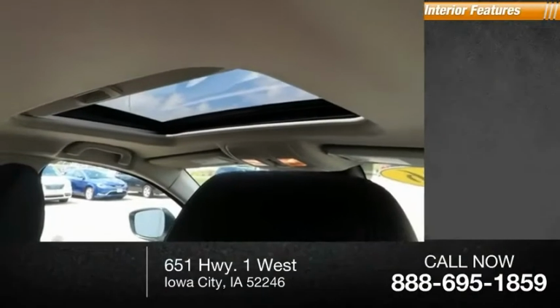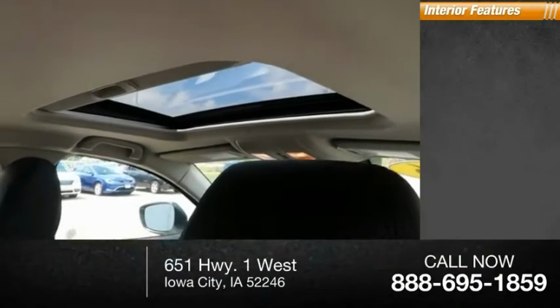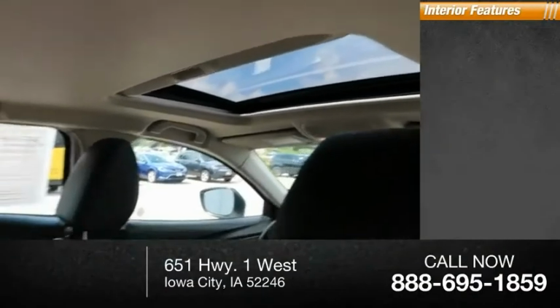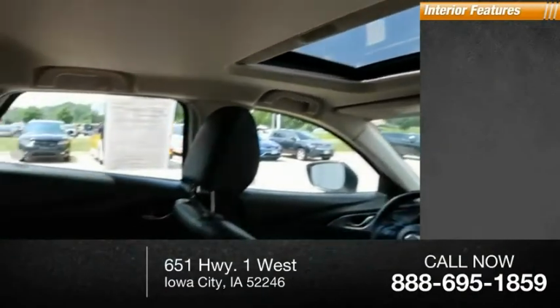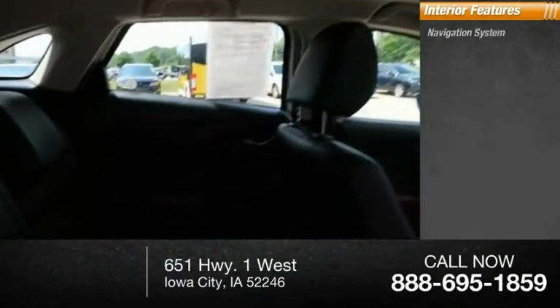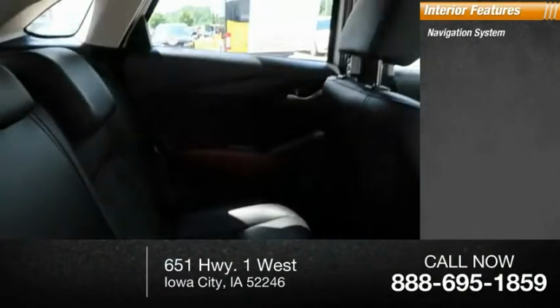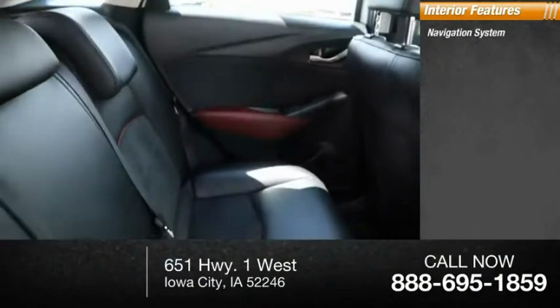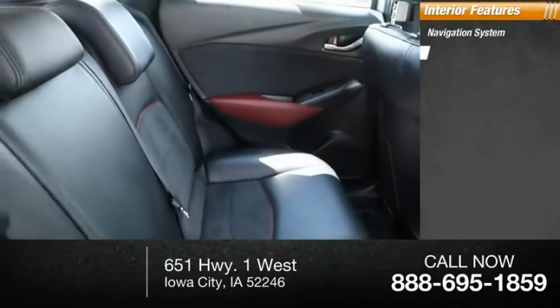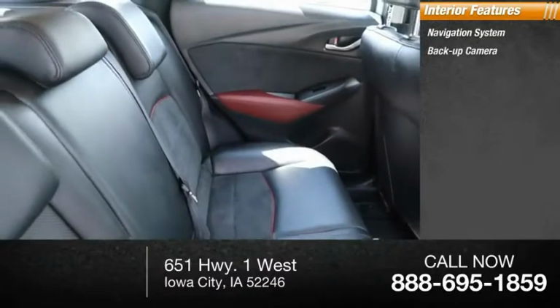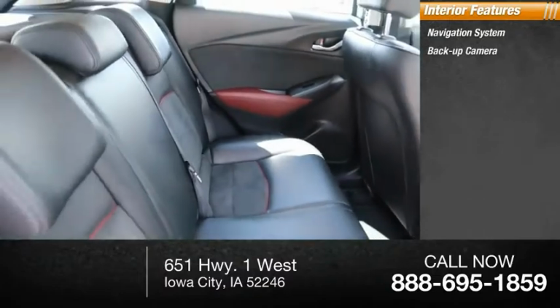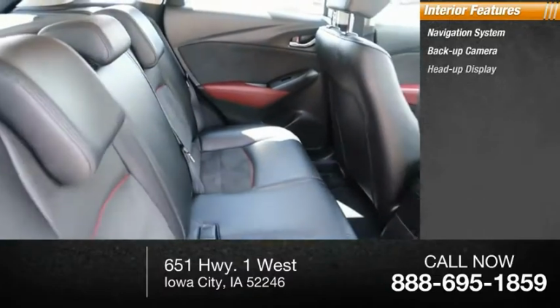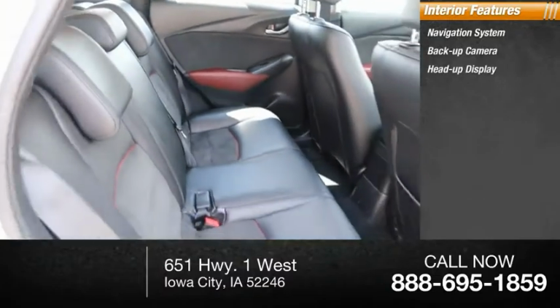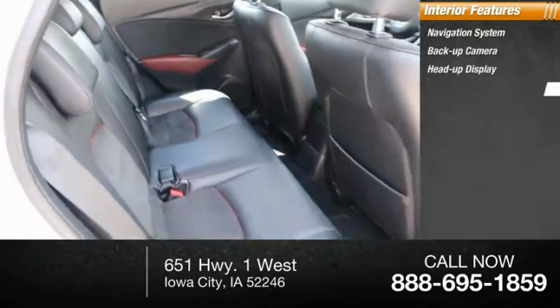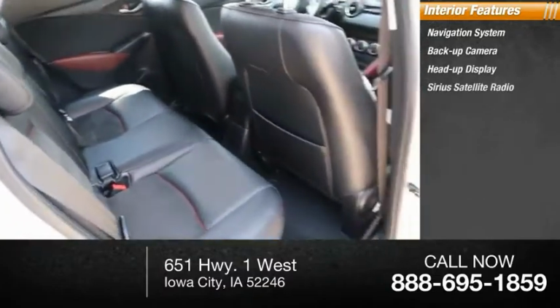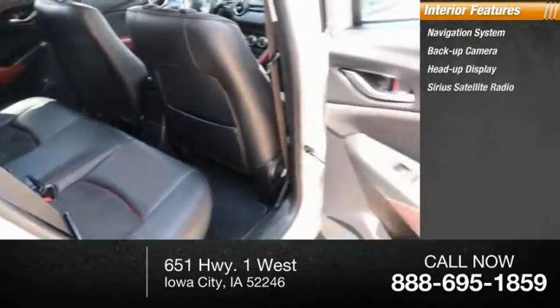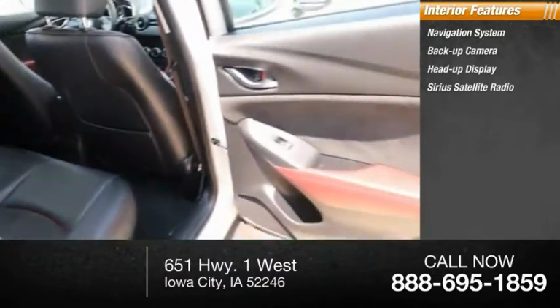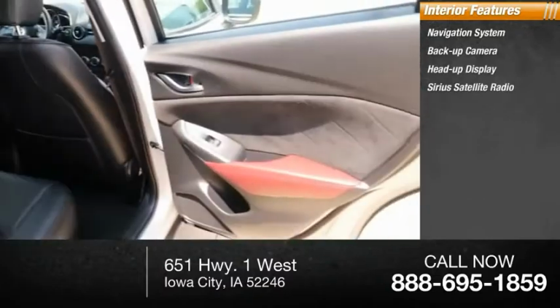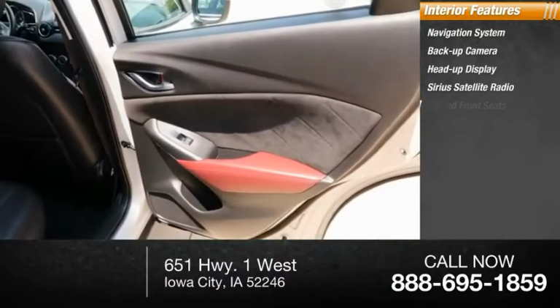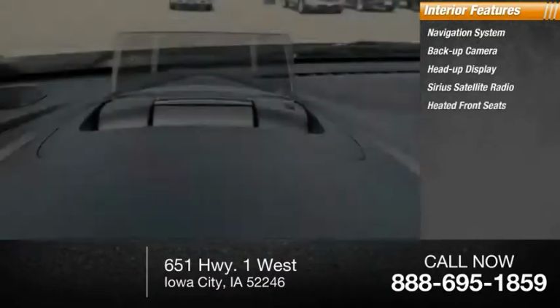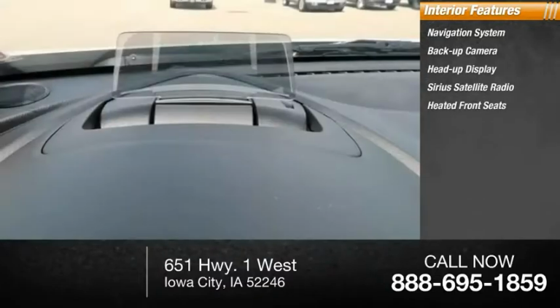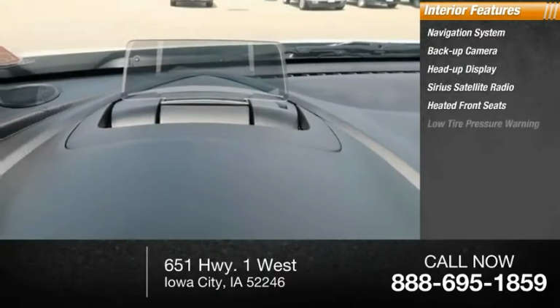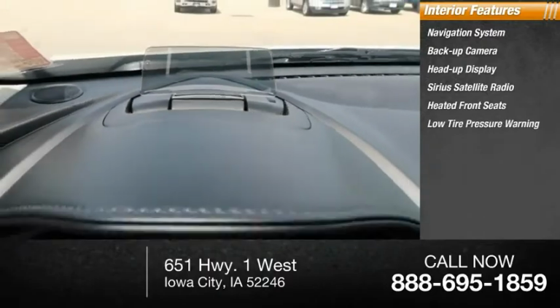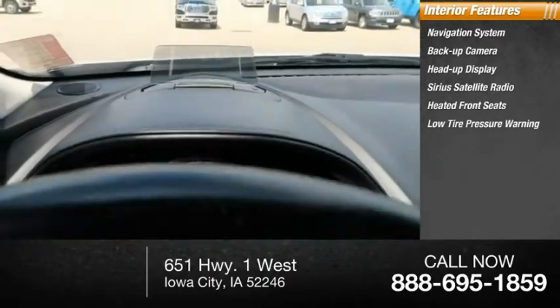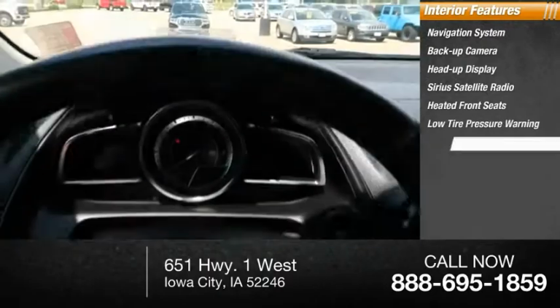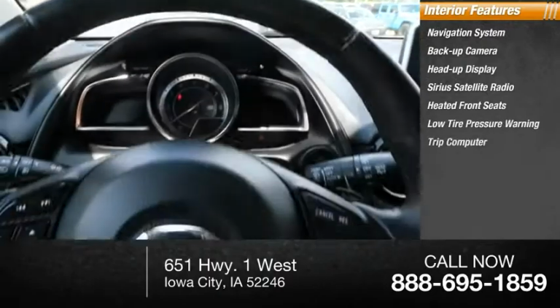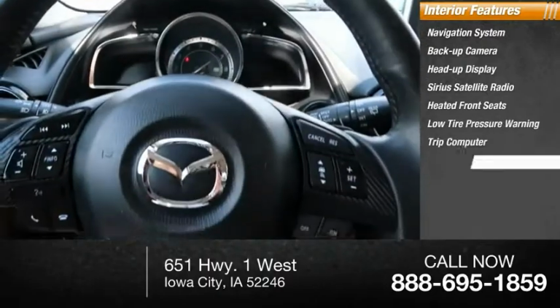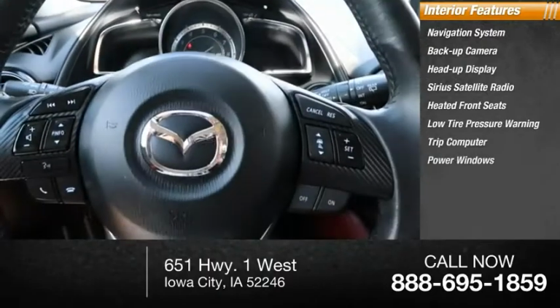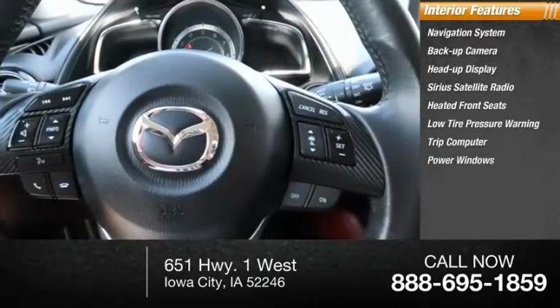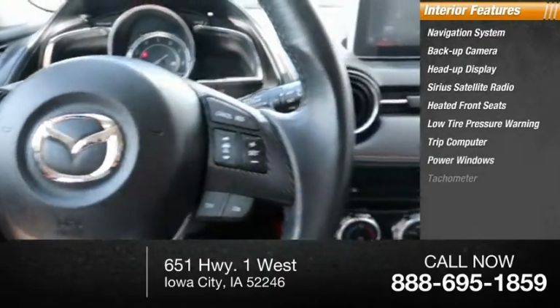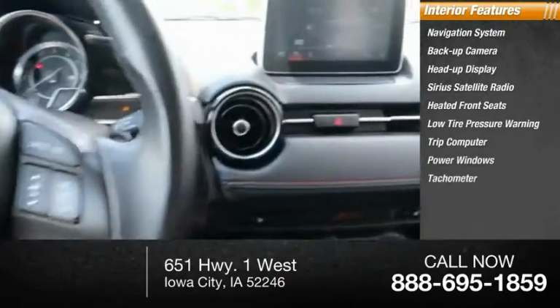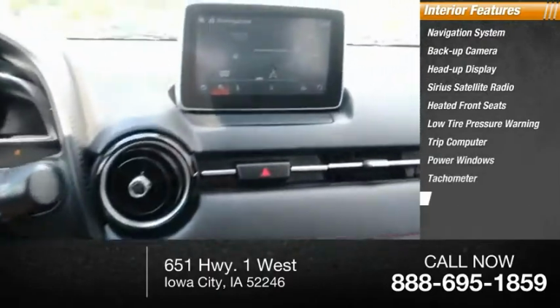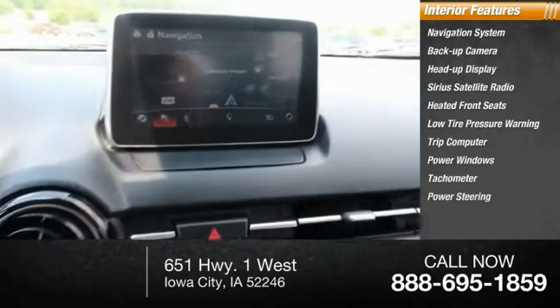Inside you'll find a navigation system, backup camera, heads-up display, Sirius satellite radio, heated front seats, low tire pressure warning, trip computer, power windows, tachometer, and power steering.